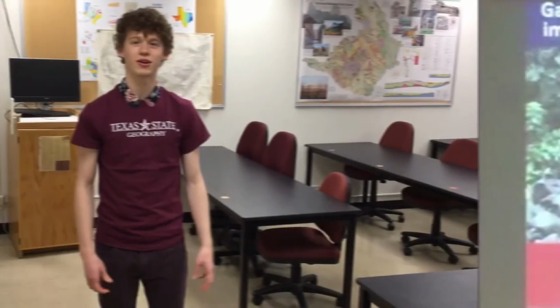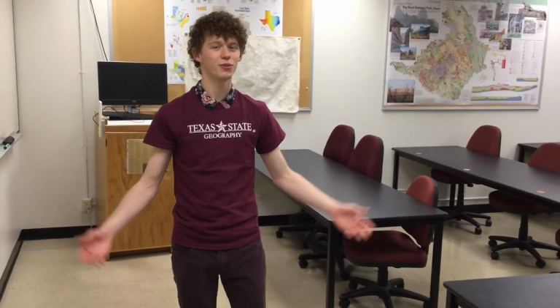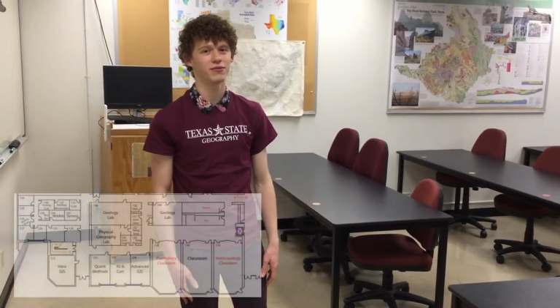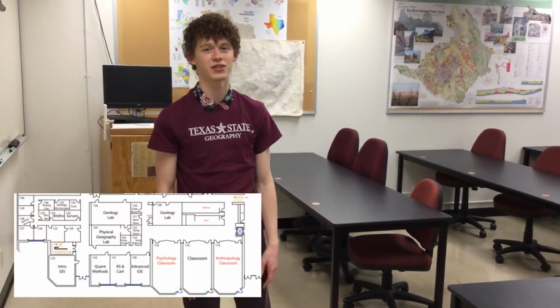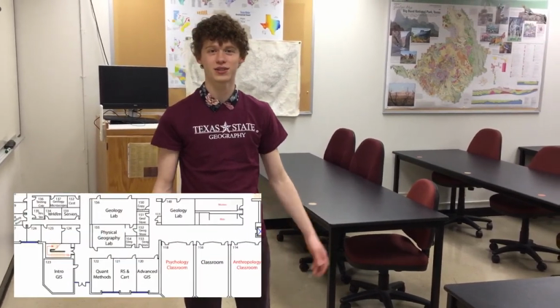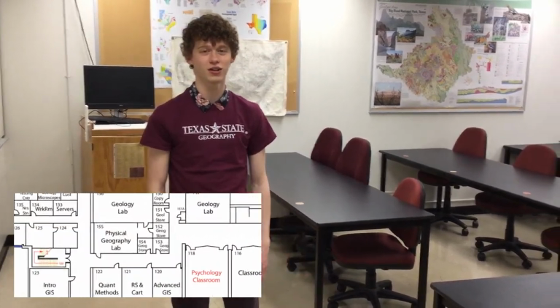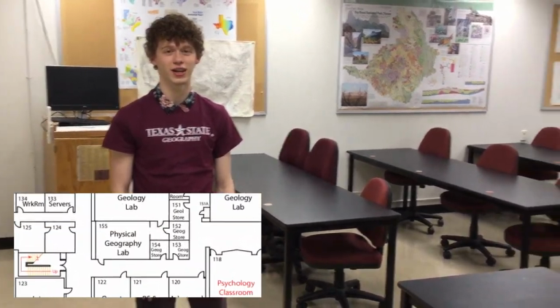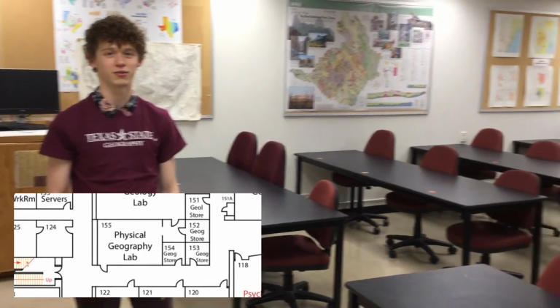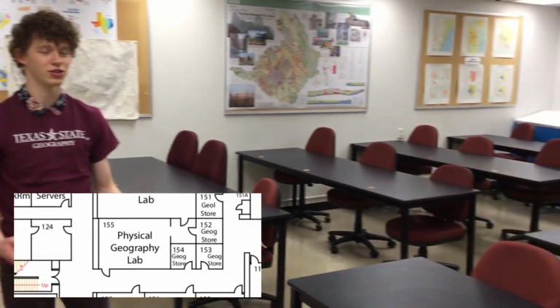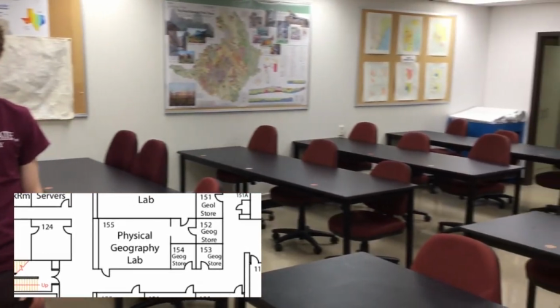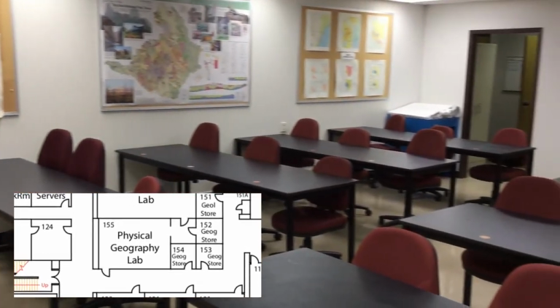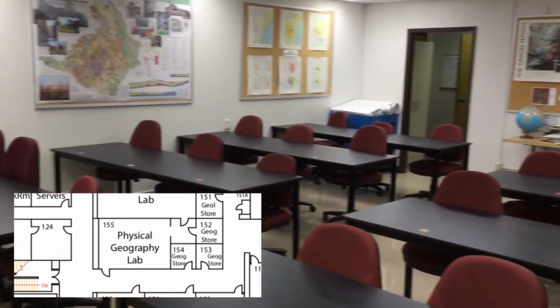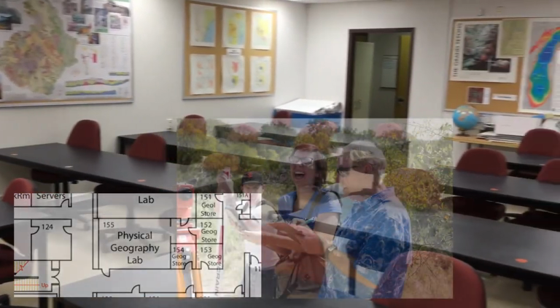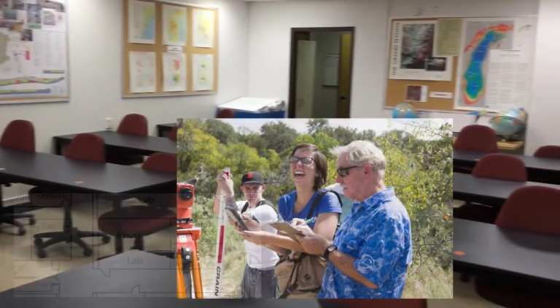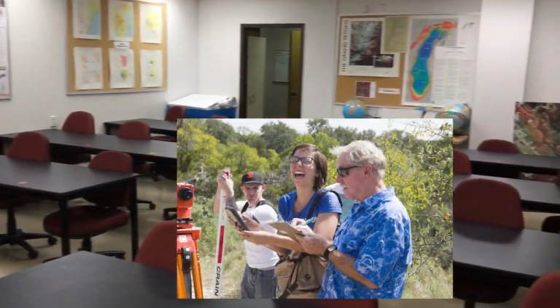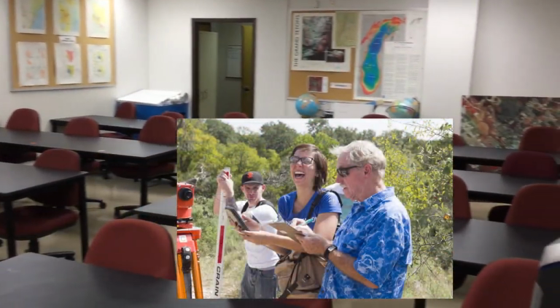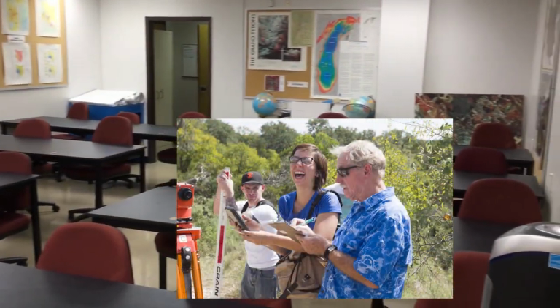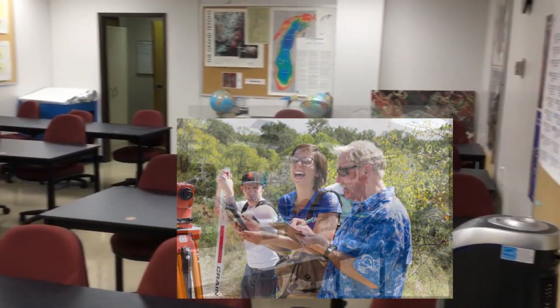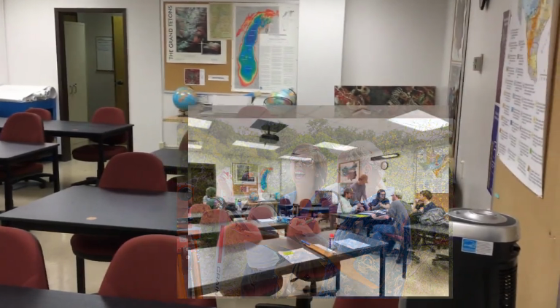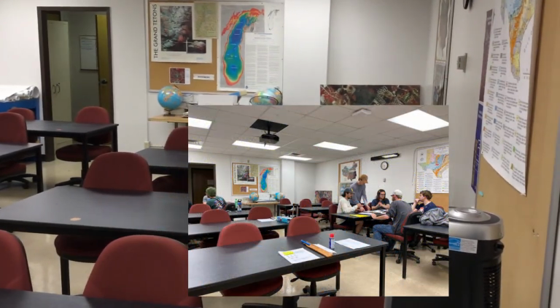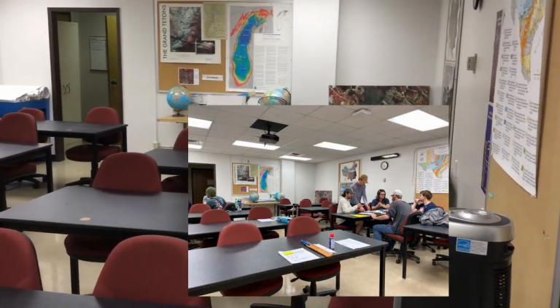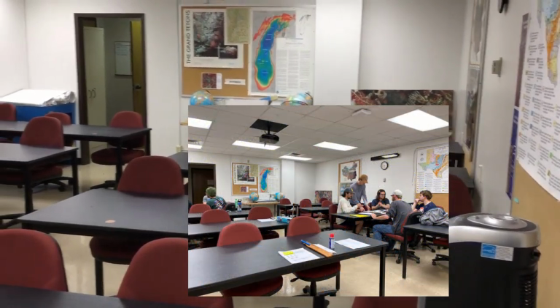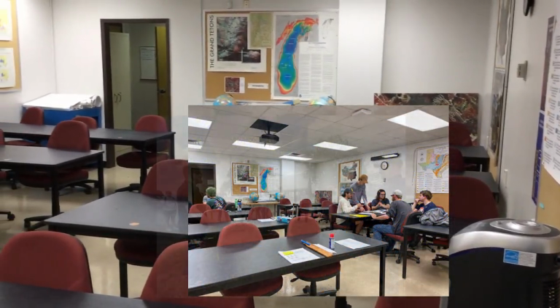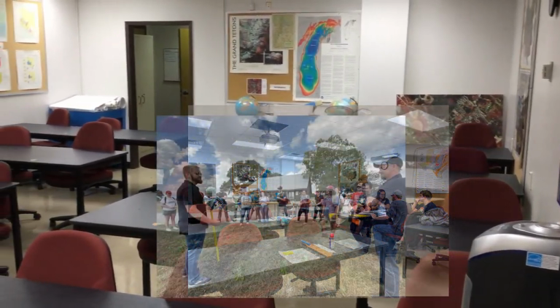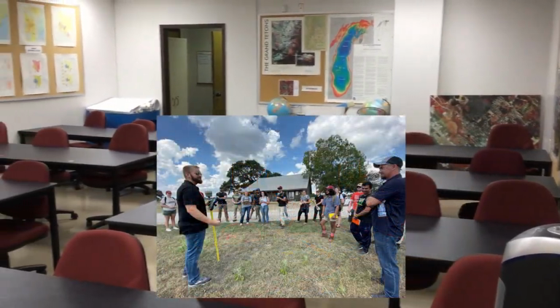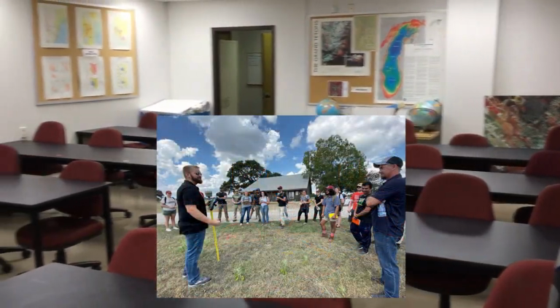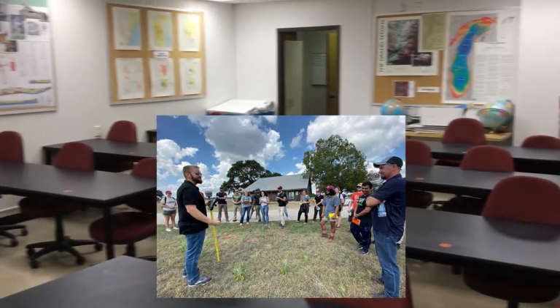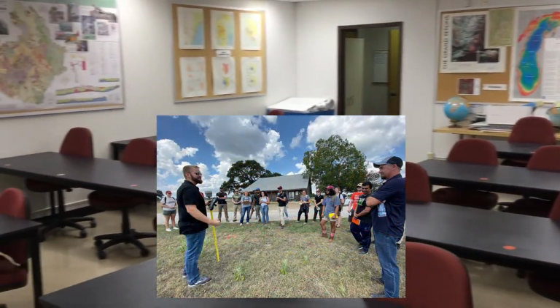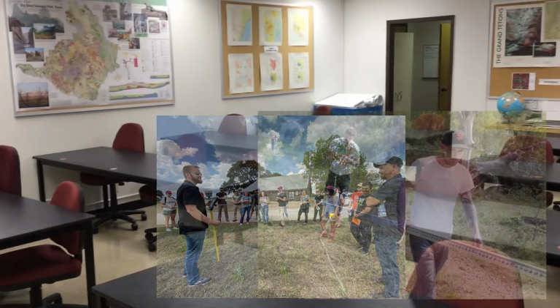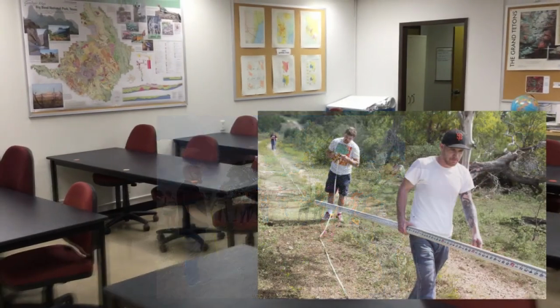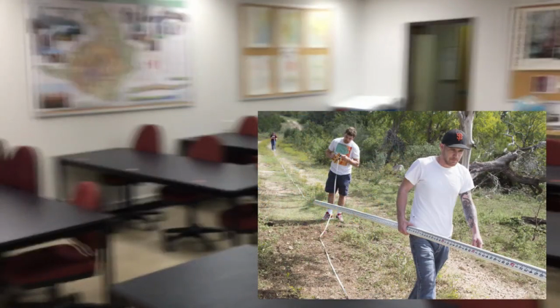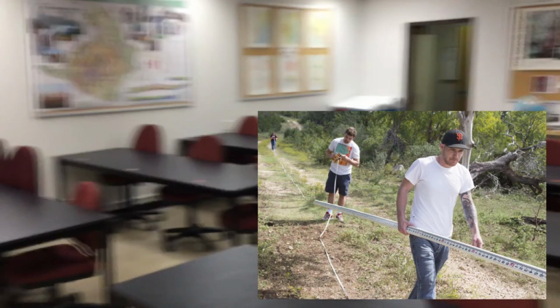Welcome to room 155. This is the Physical Geography Lab where labs for classes like Intro to Physical Geography and Field Methods take place. Students usually sit in groups to work together to learn how to use tools and instruments required for lab before heading out to do field work.